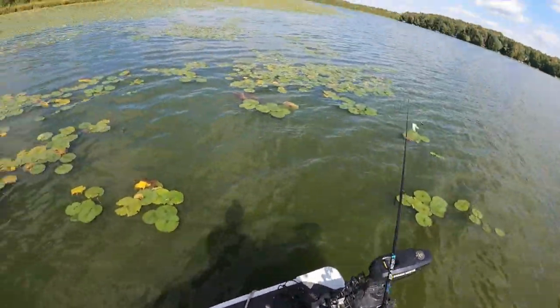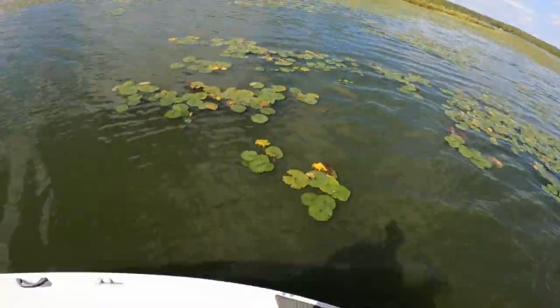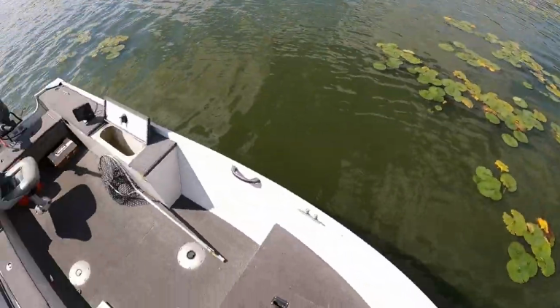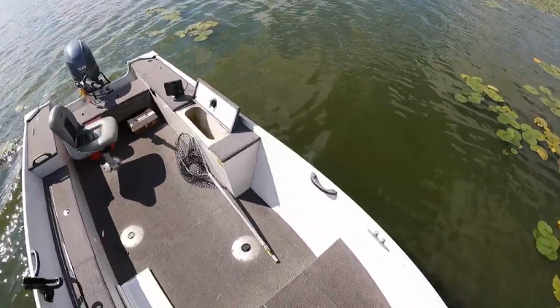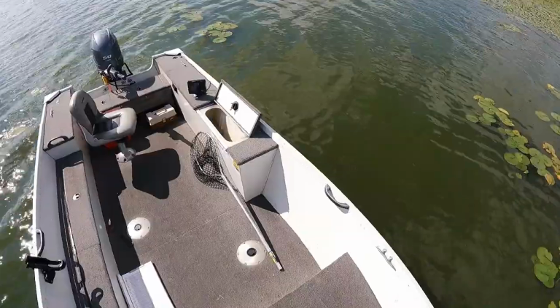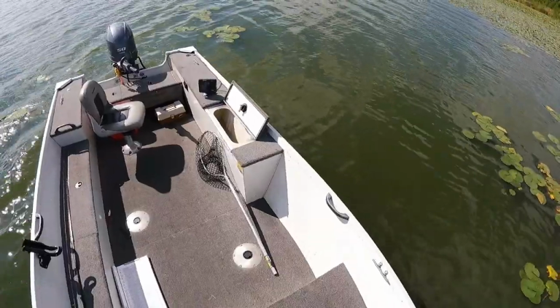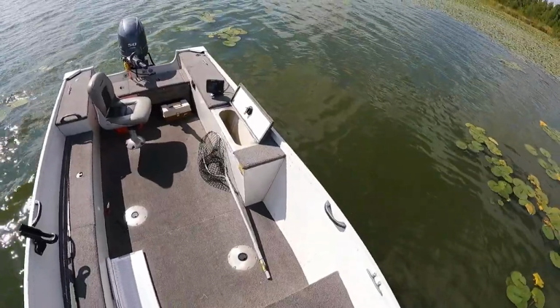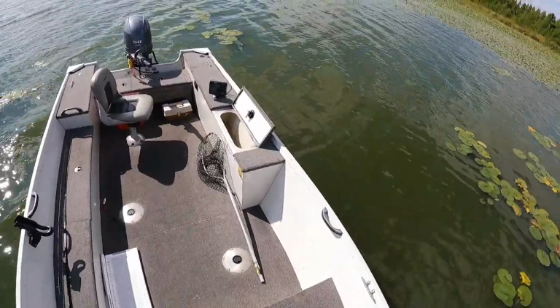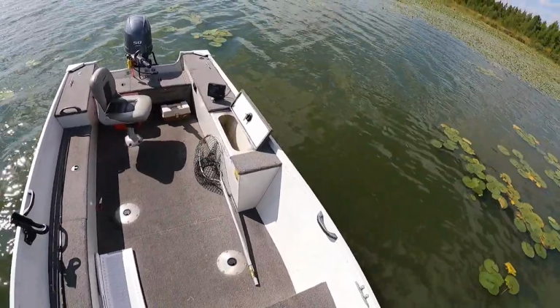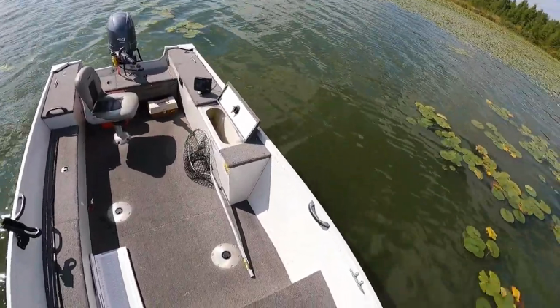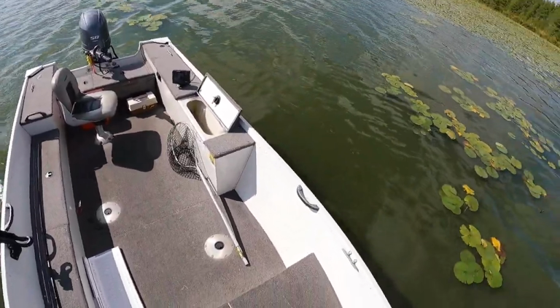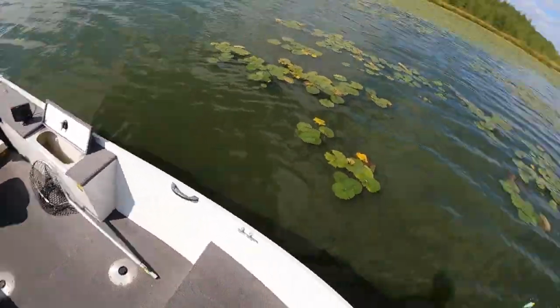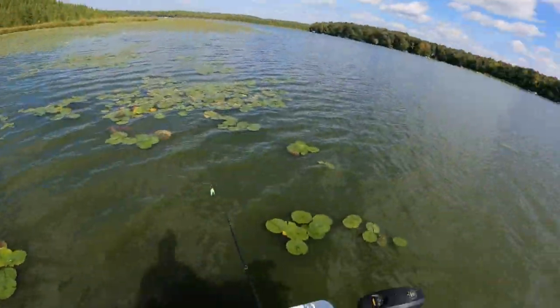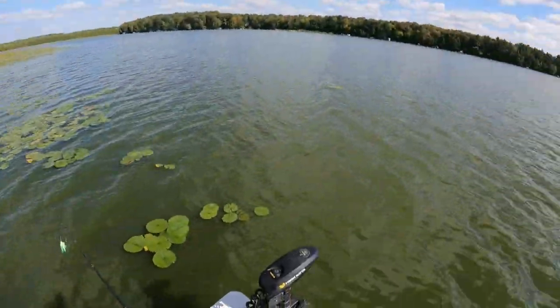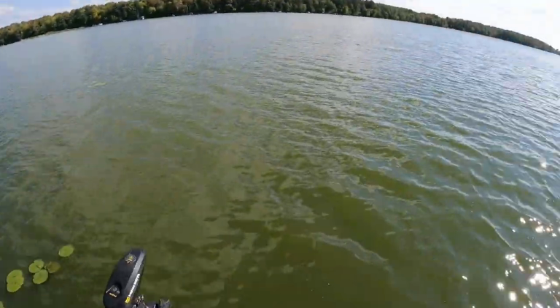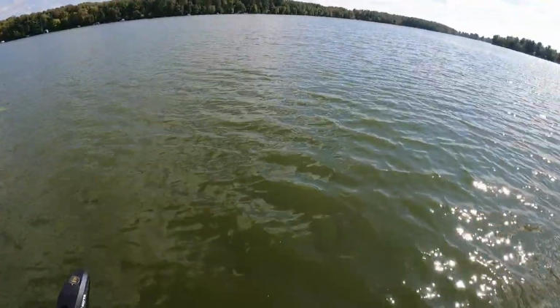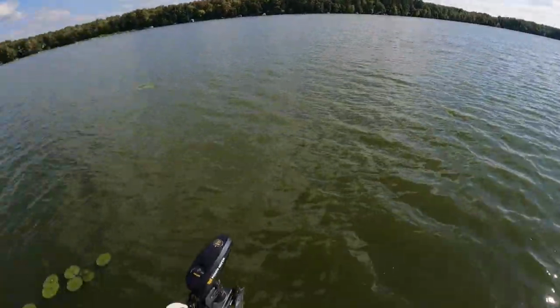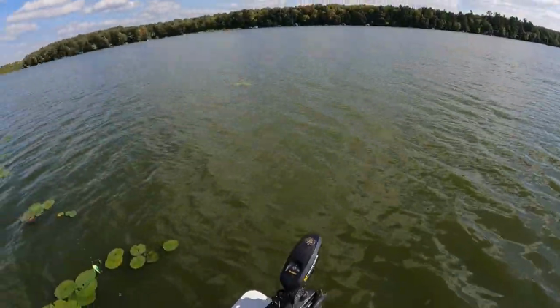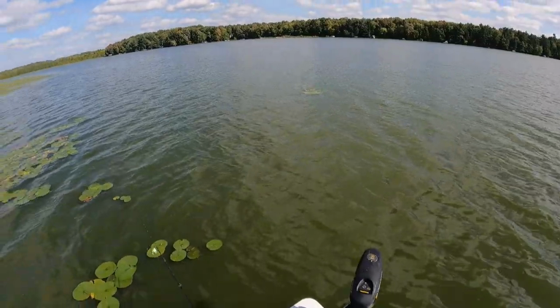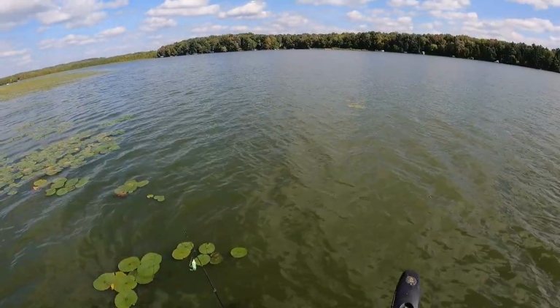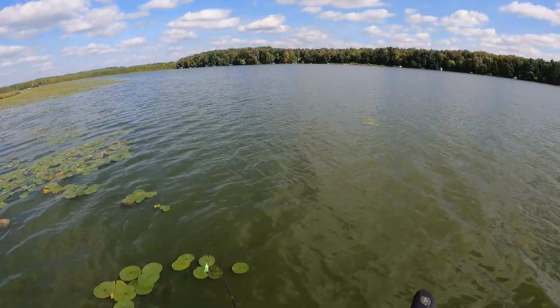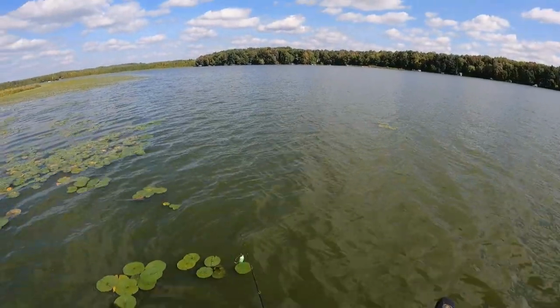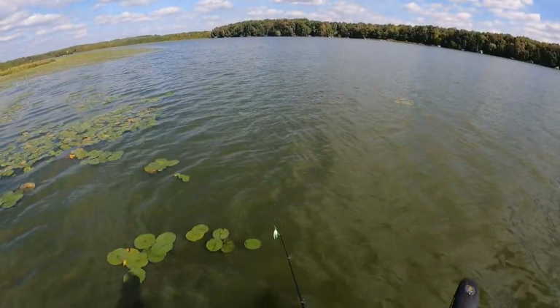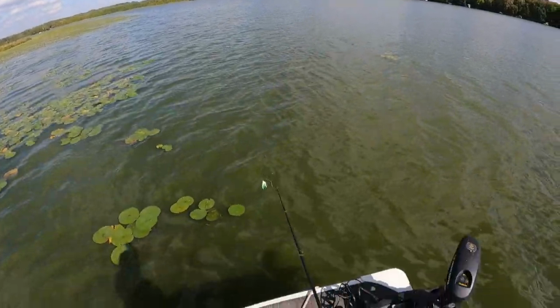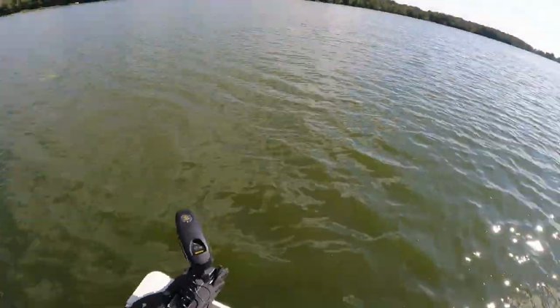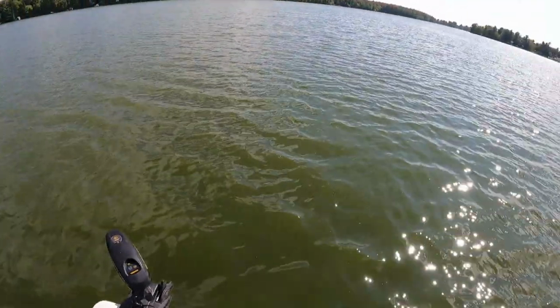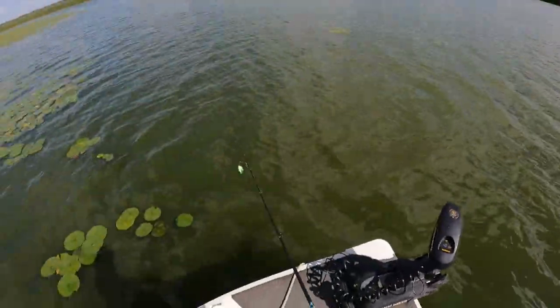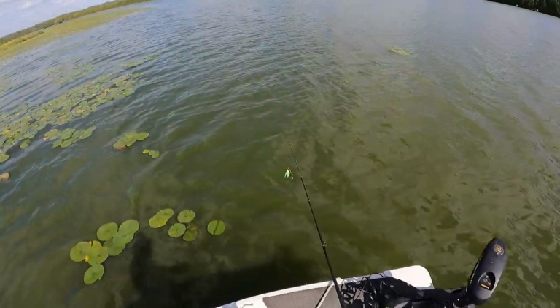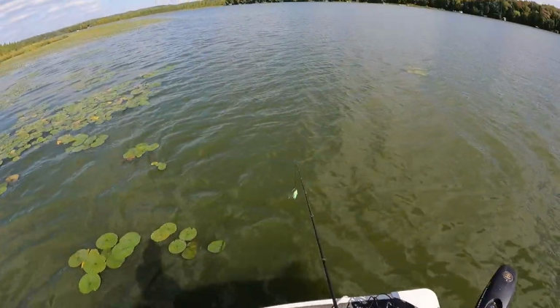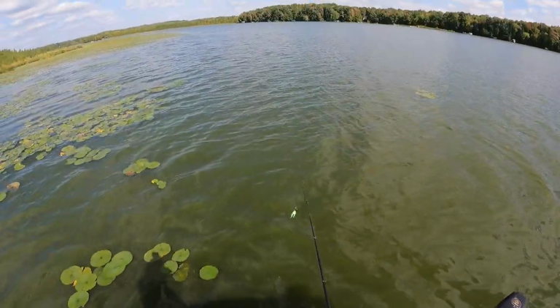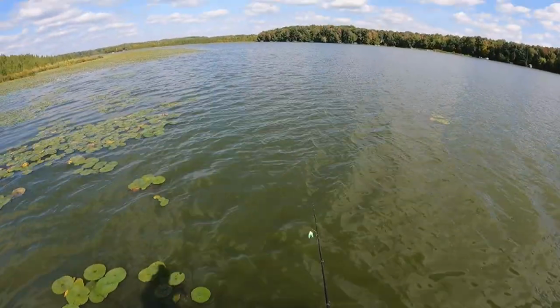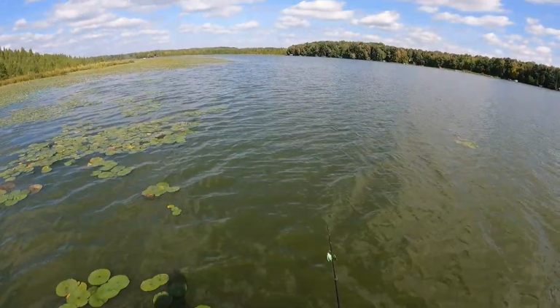Water temperature is 66°F, air temperature is in the low 70s, and the forecast is to get into the mid 70s today.